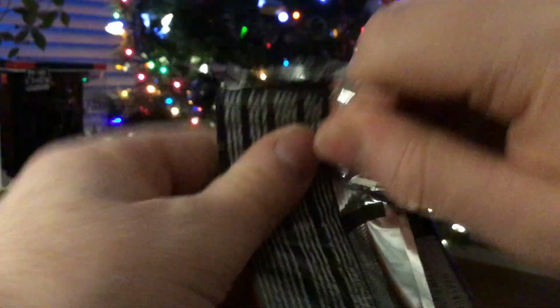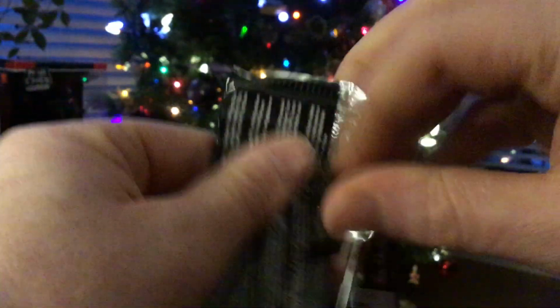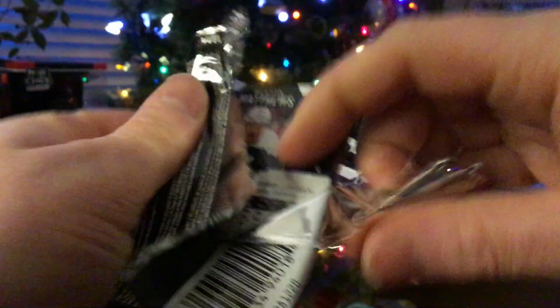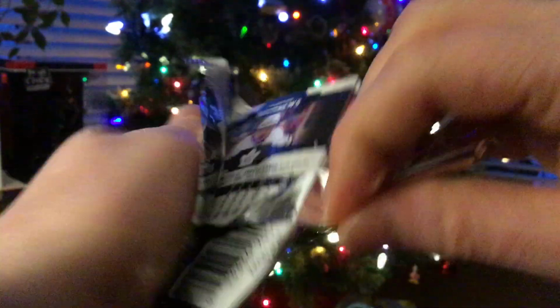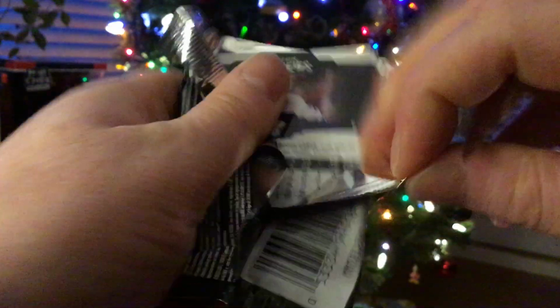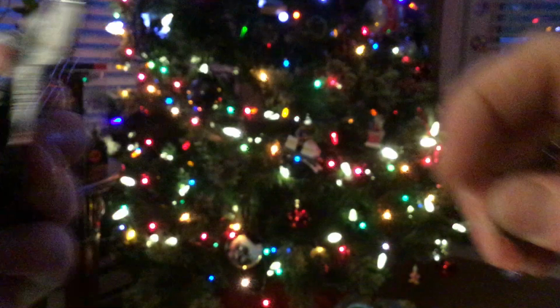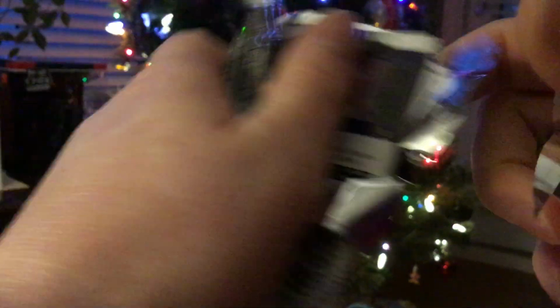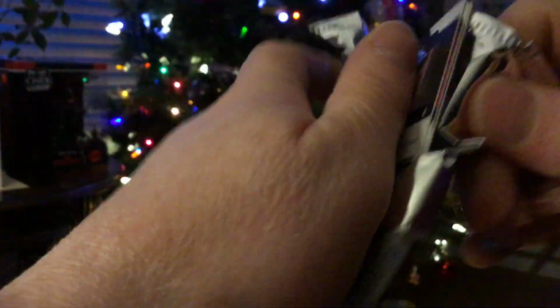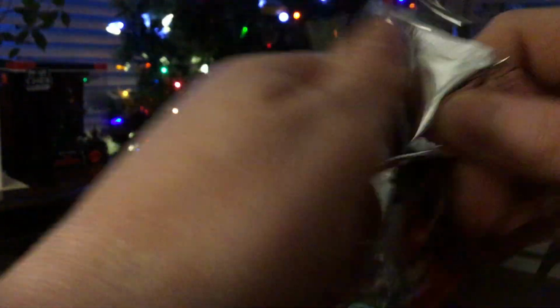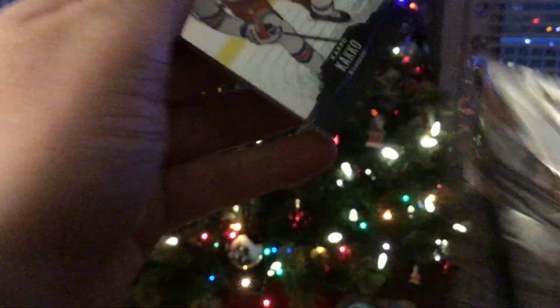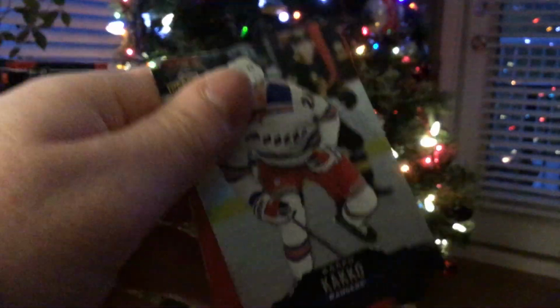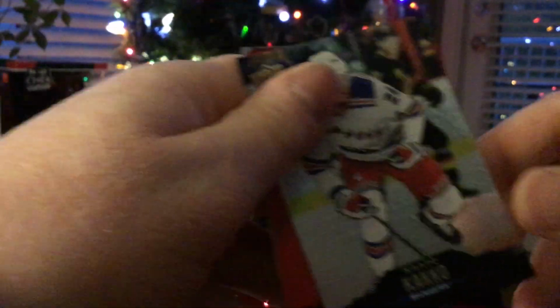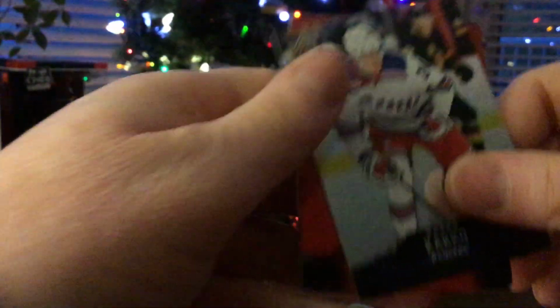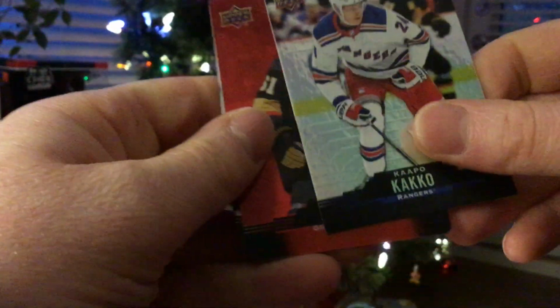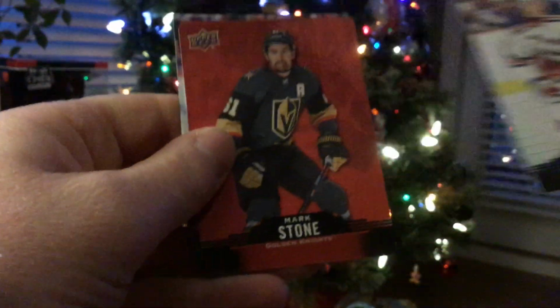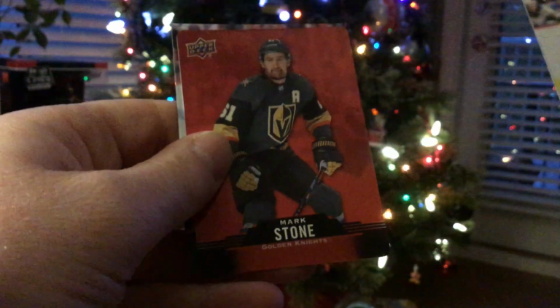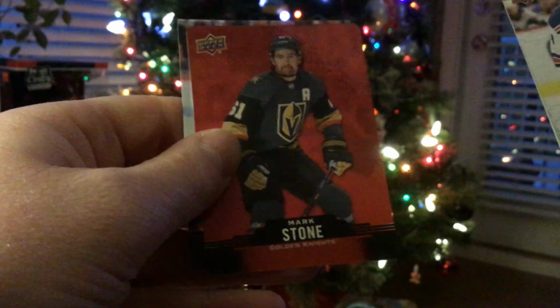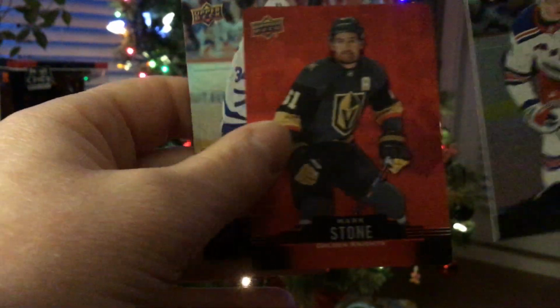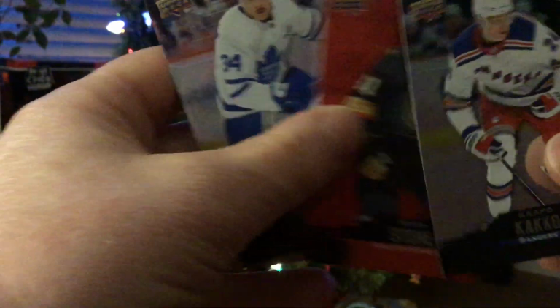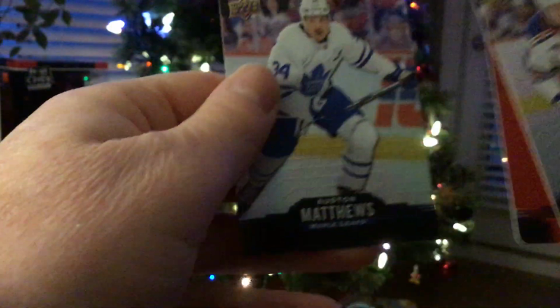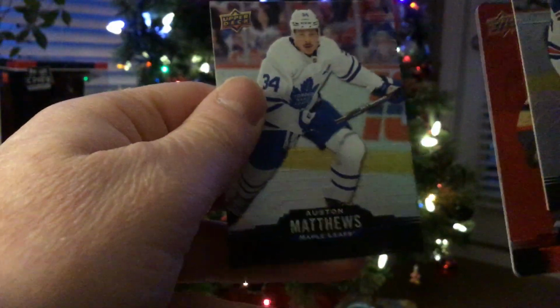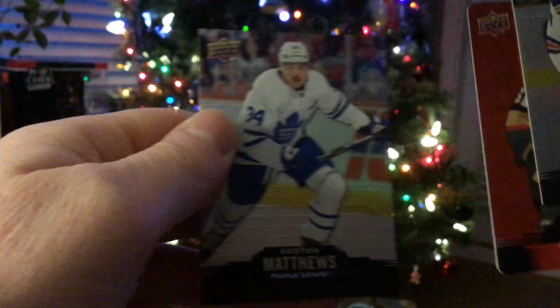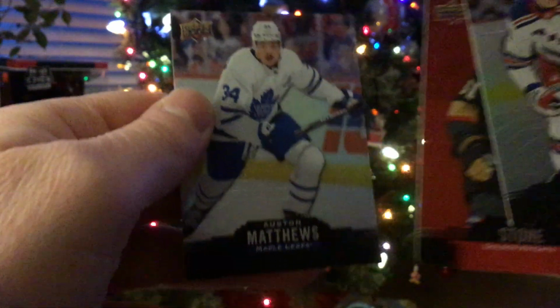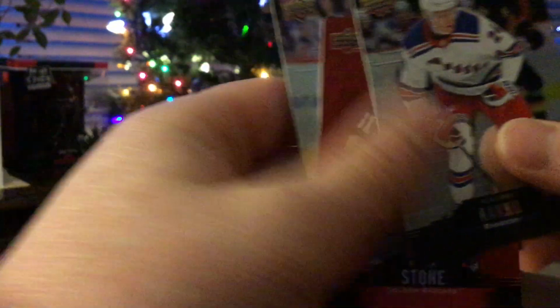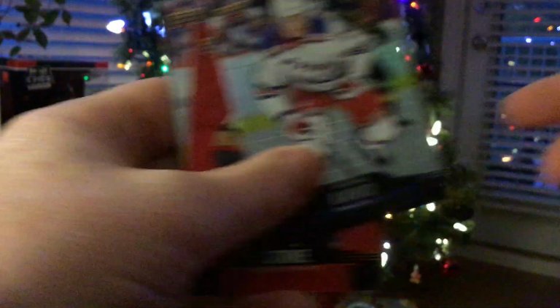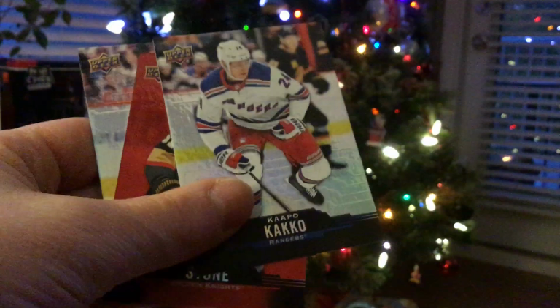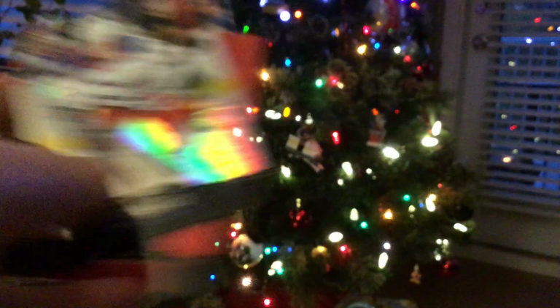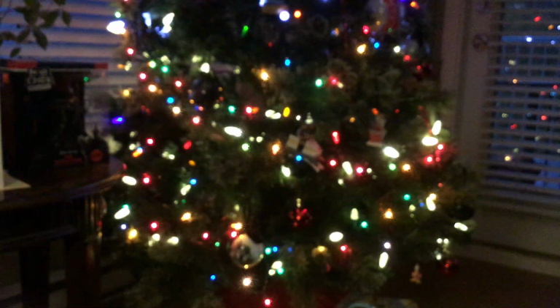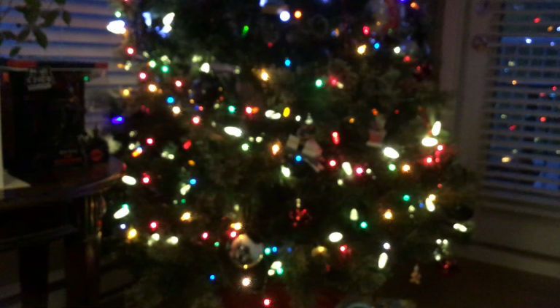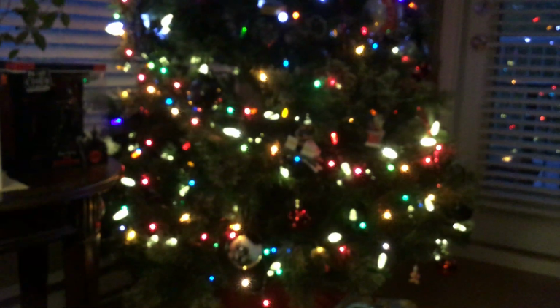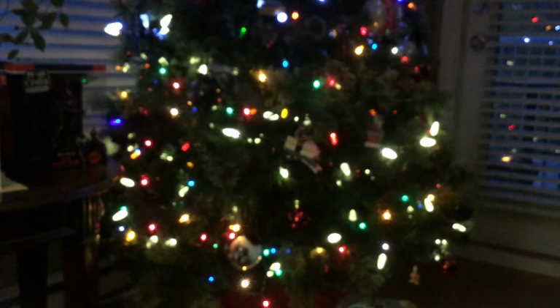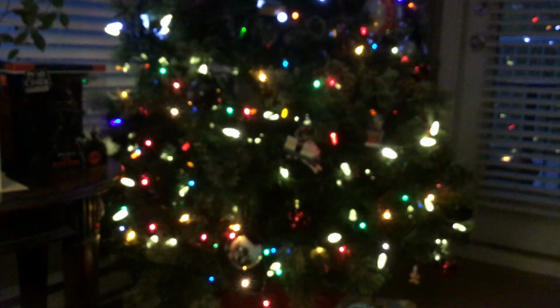Let's see this pack. Oh, we've got another die cut. We've got a Mark Stone. Auston Matthews. Capo Capo.